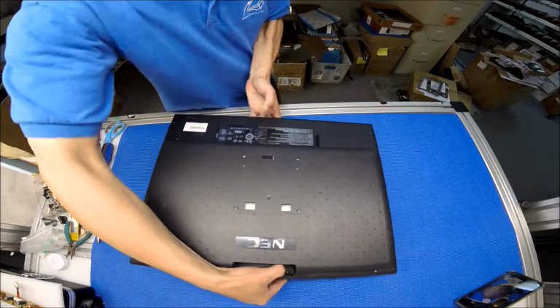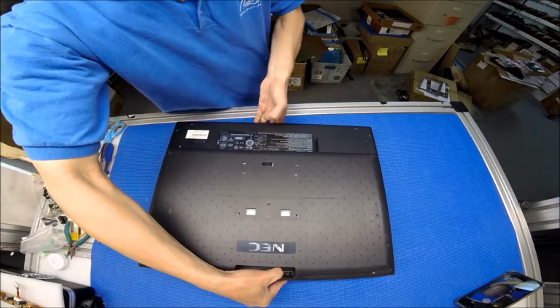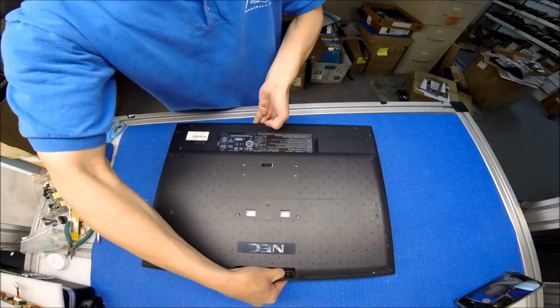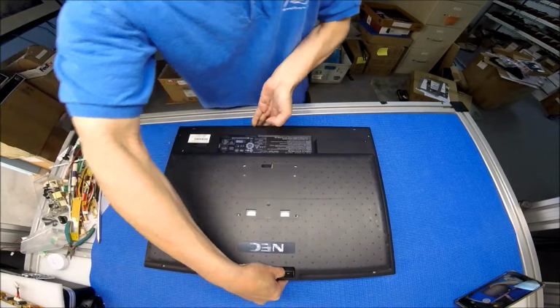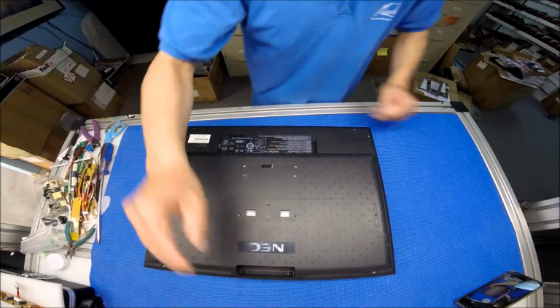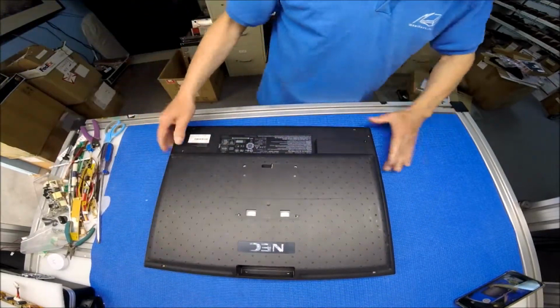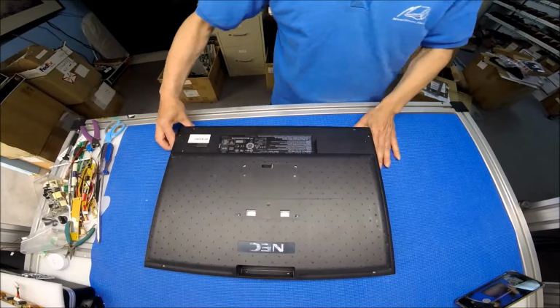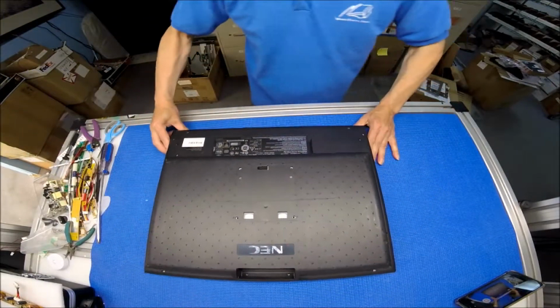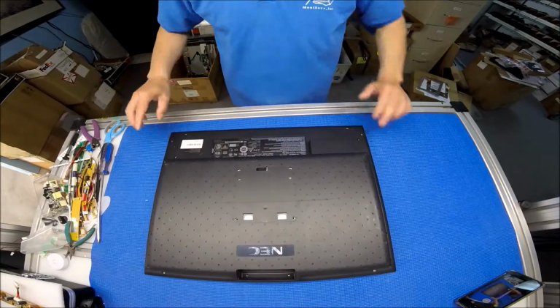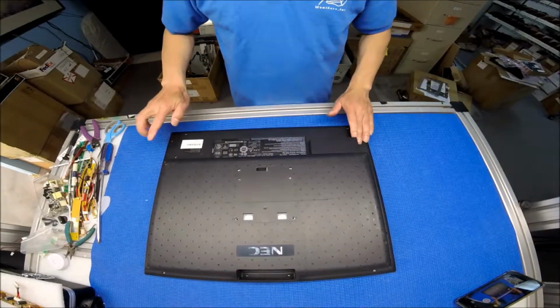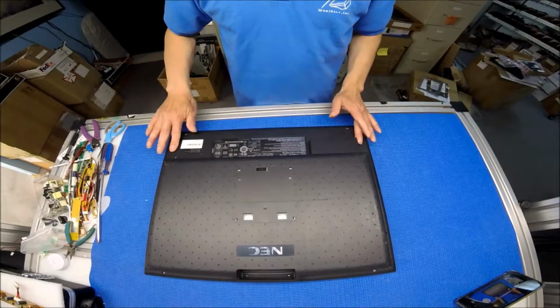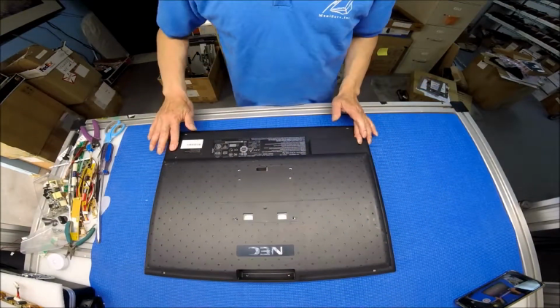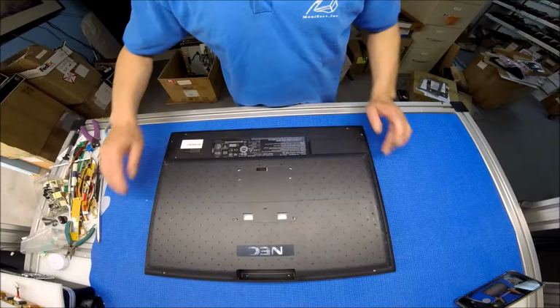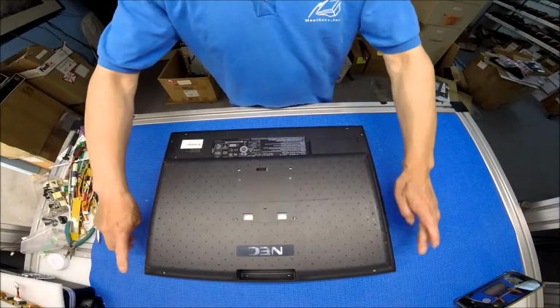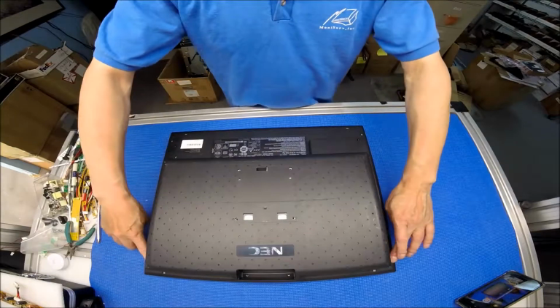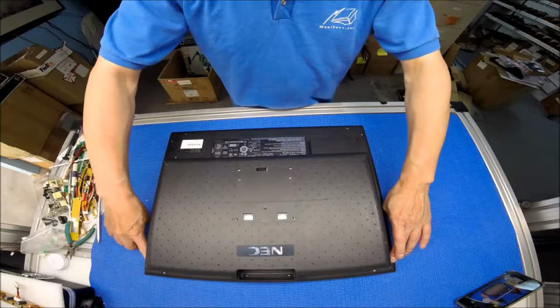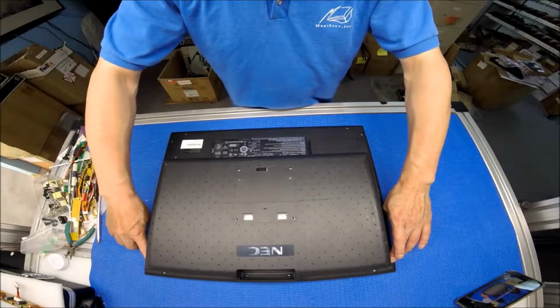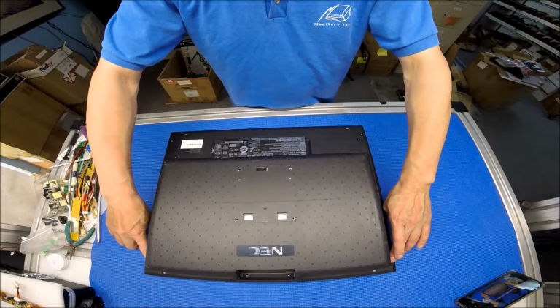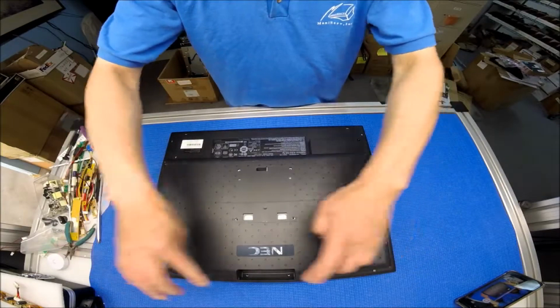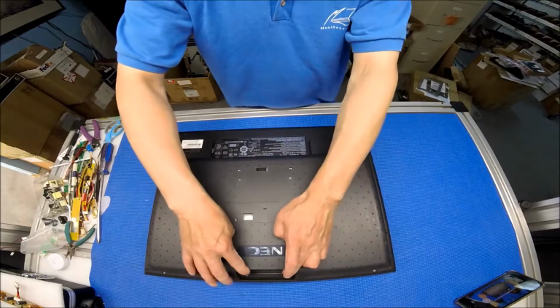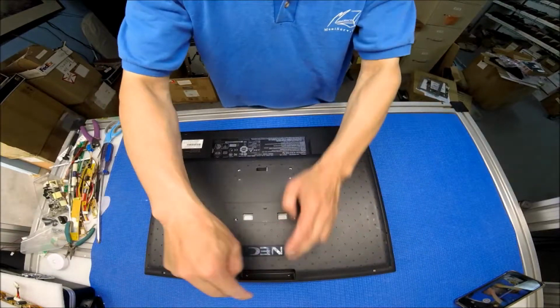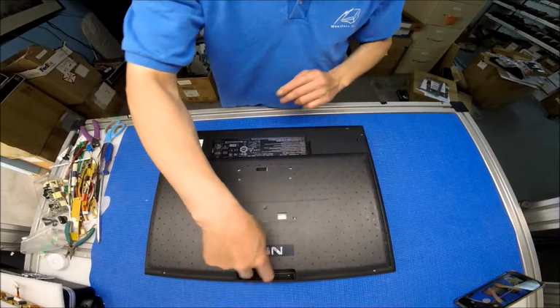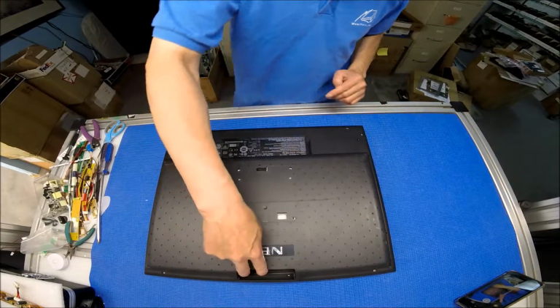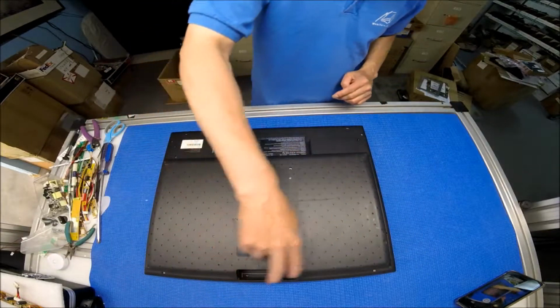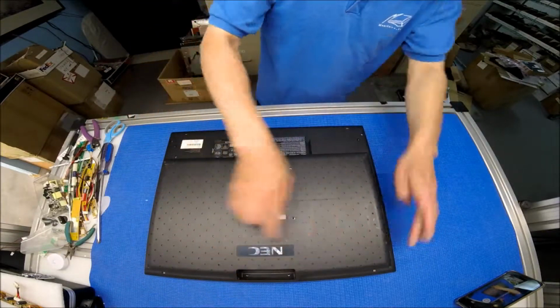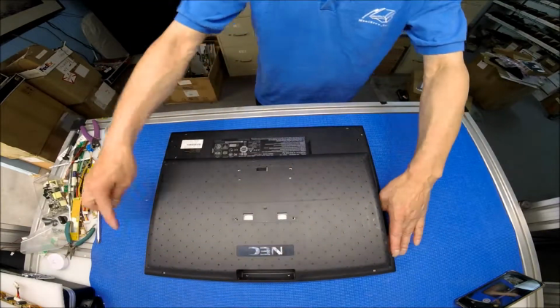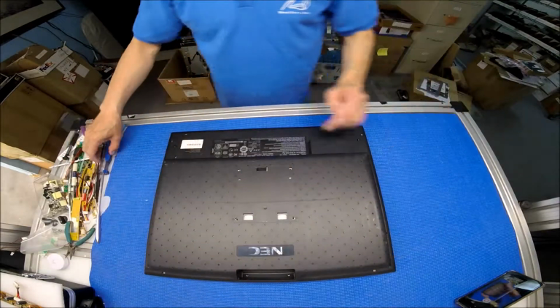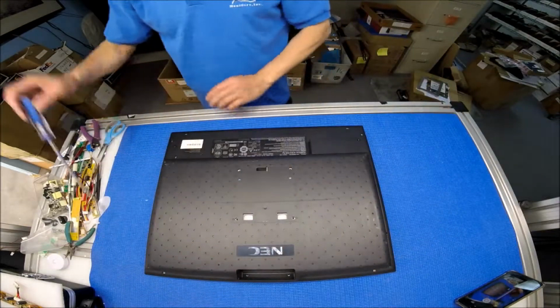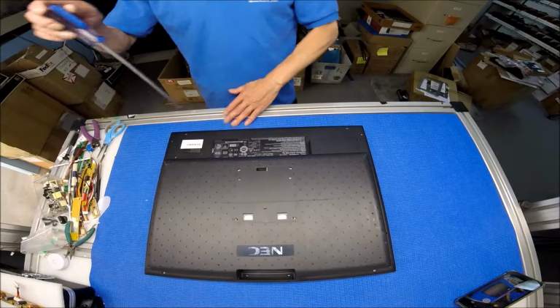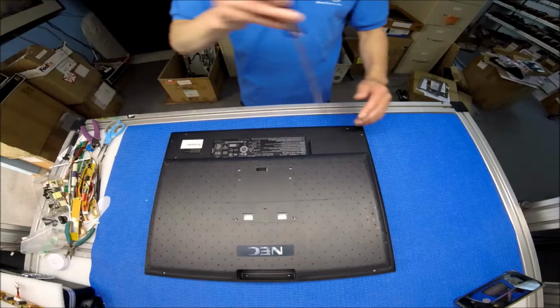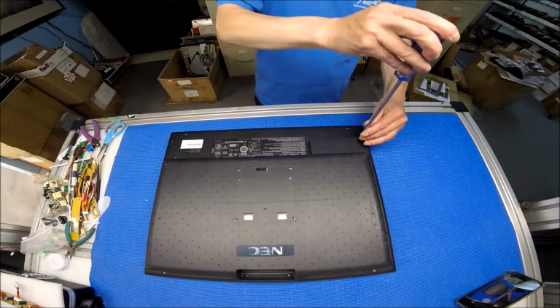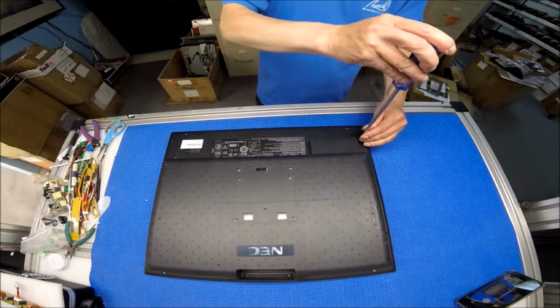There are a few screws on the back — one here, one here, two here. These two I already removed, and these two I already removed. I just need to remove the bottom one.